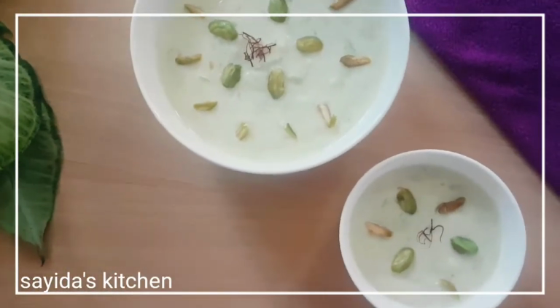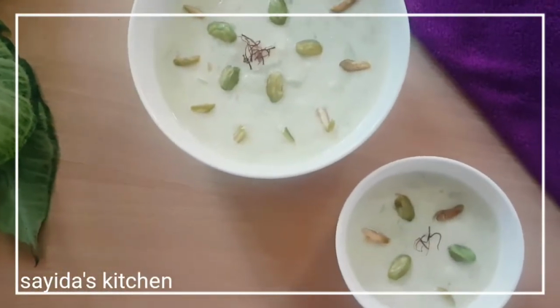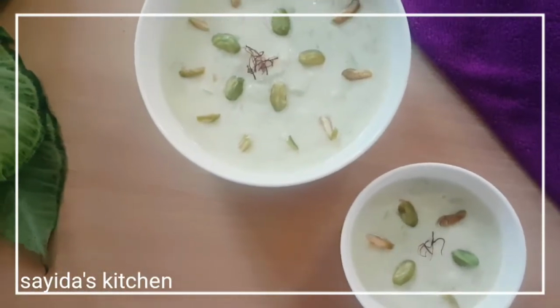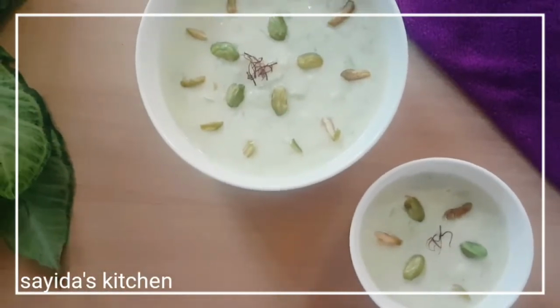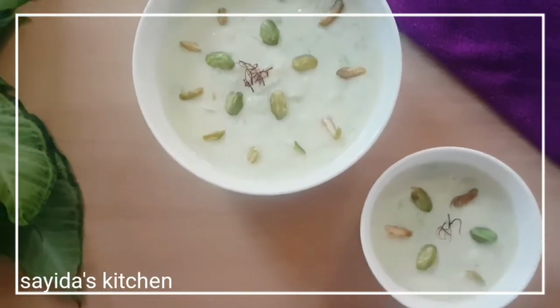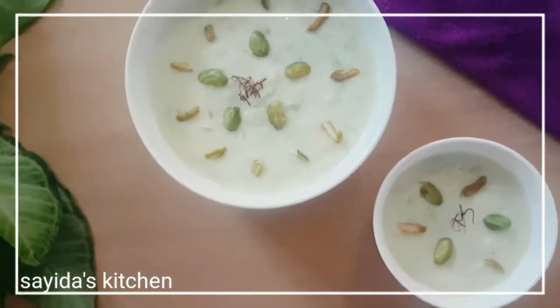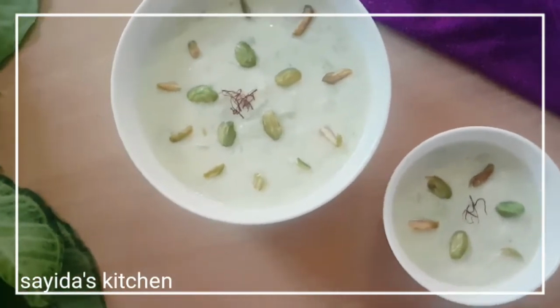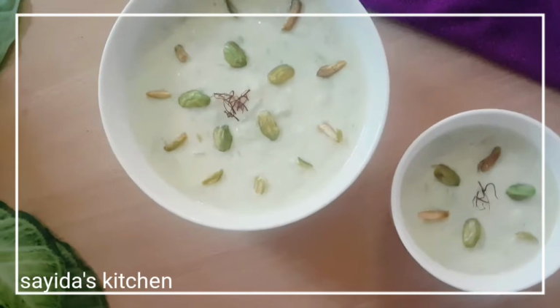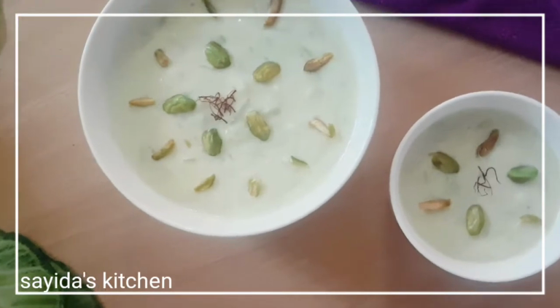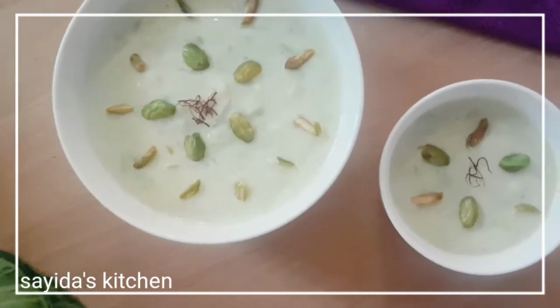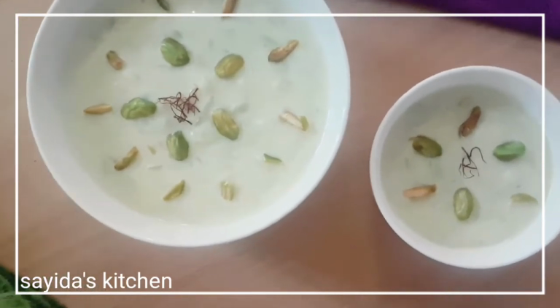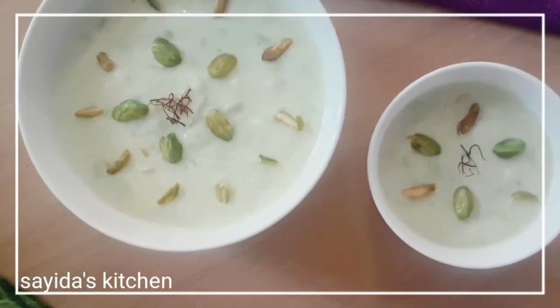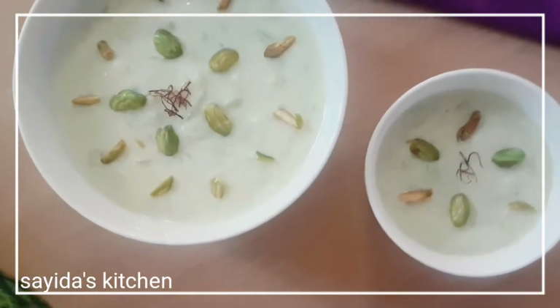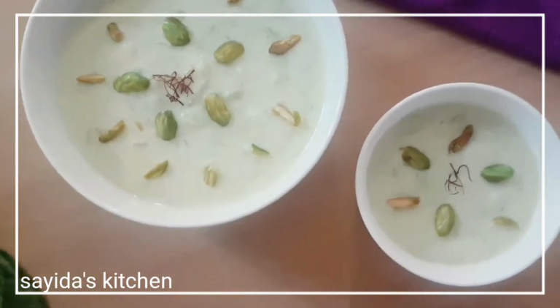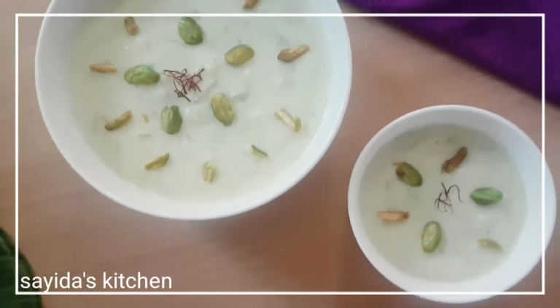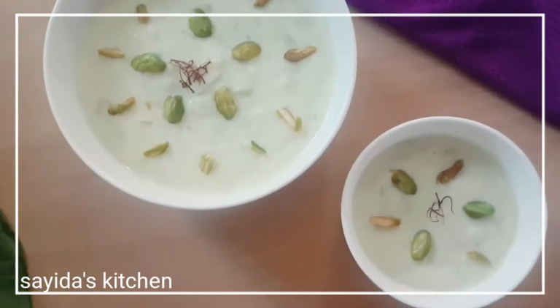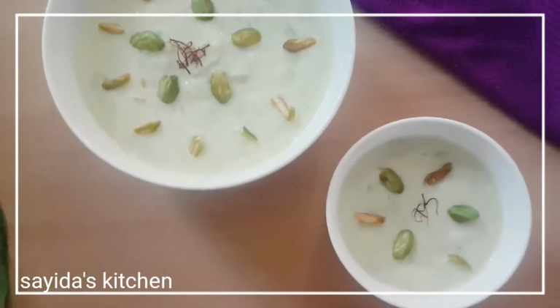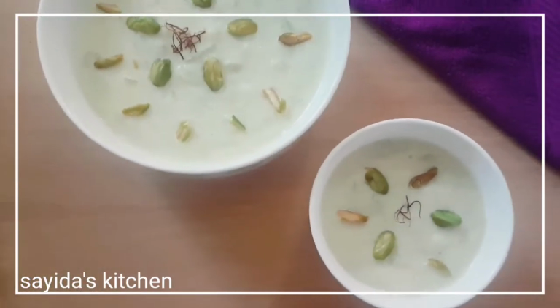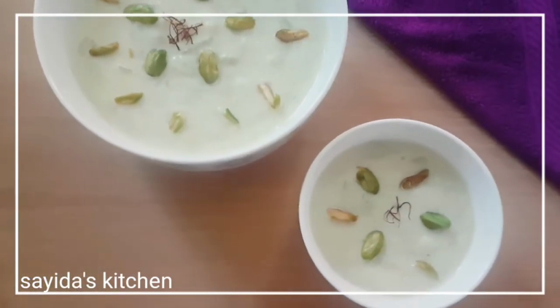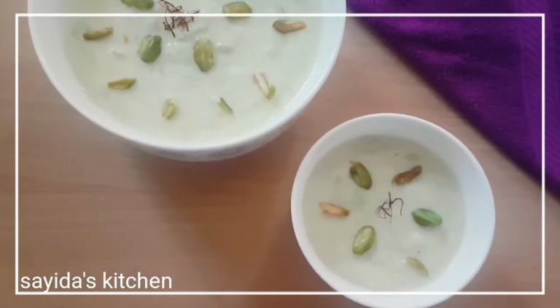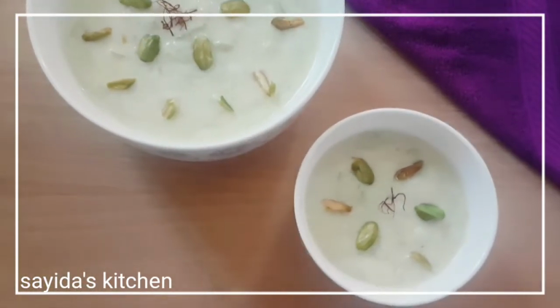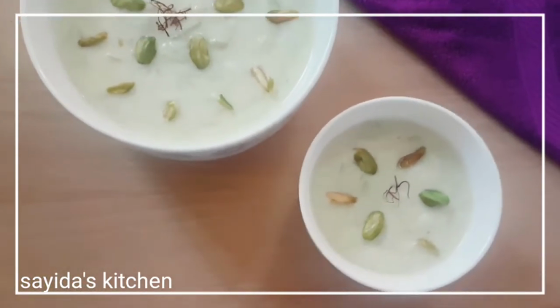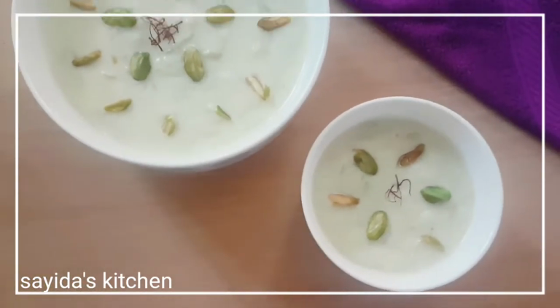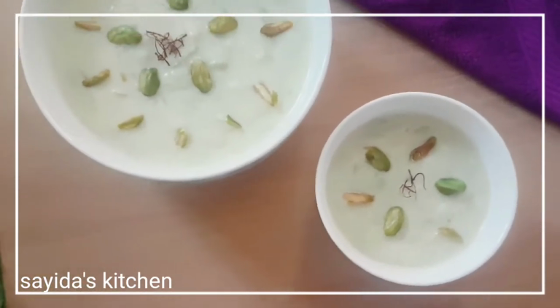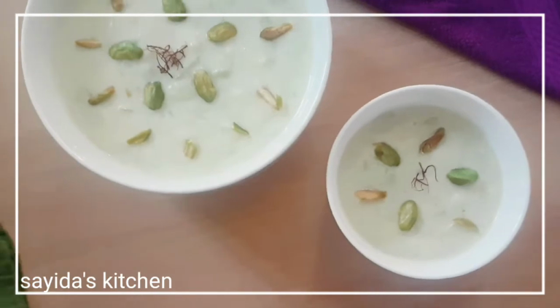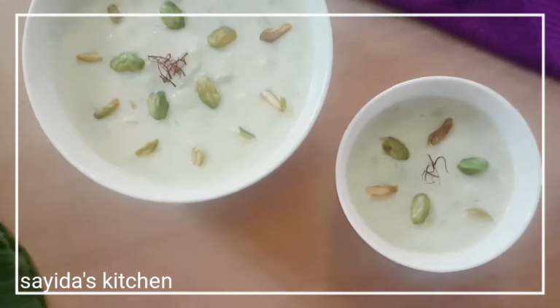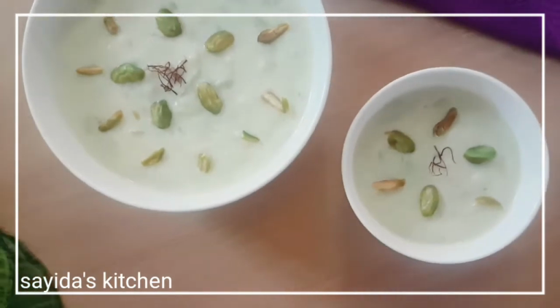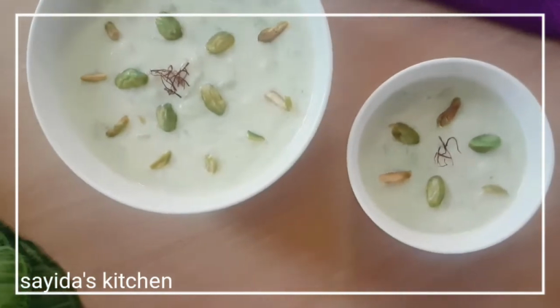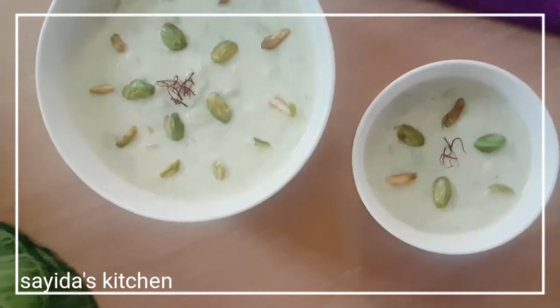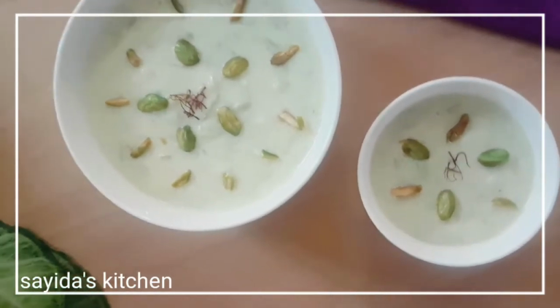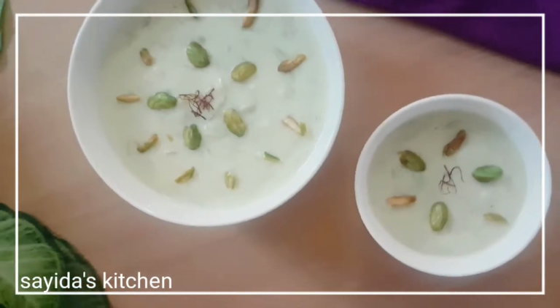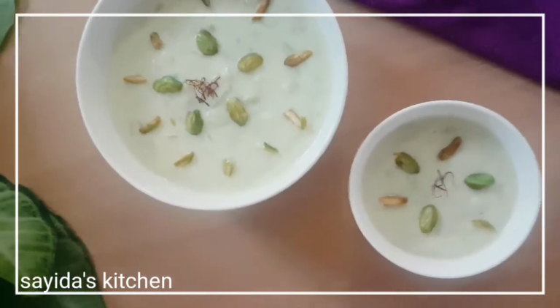Aslamu alaikum everyone, welcome back to my channel. I will show you the recipe of the gram lau (bottle gourd) recipe — dood lao (milk with gourd).